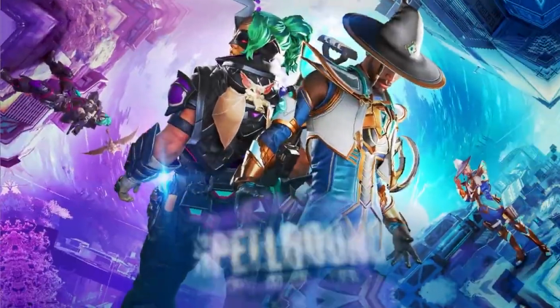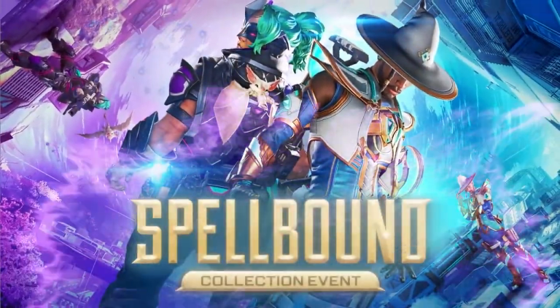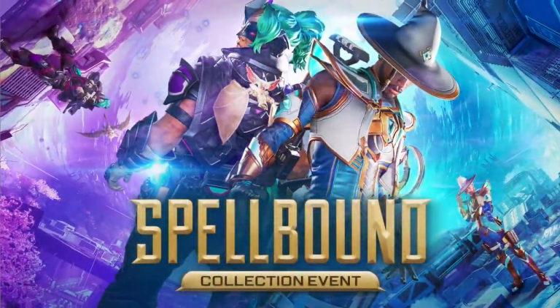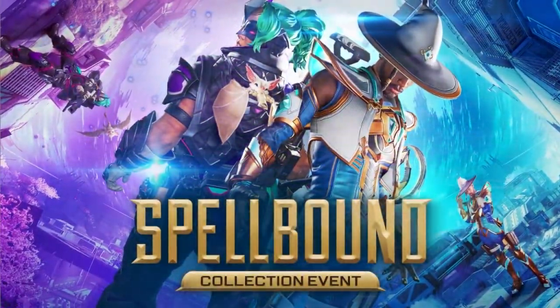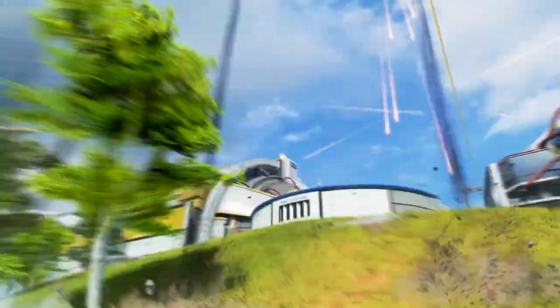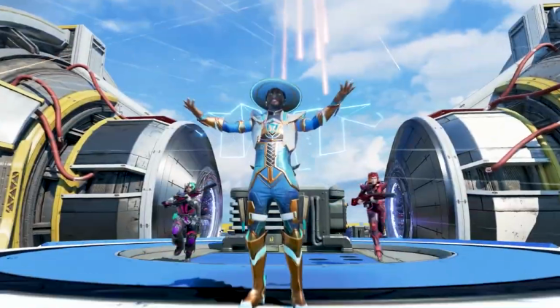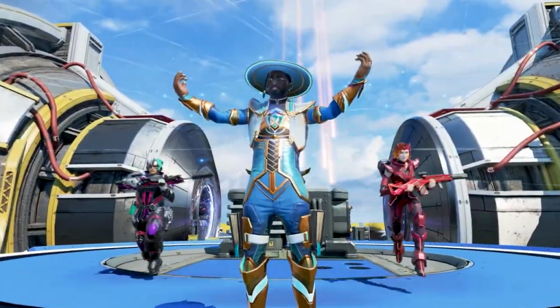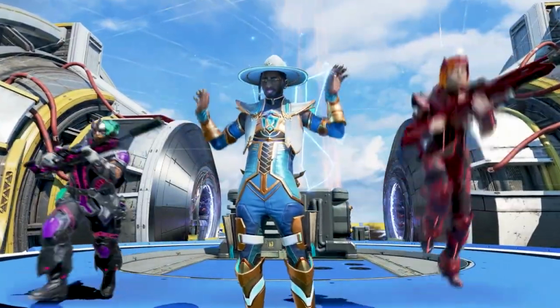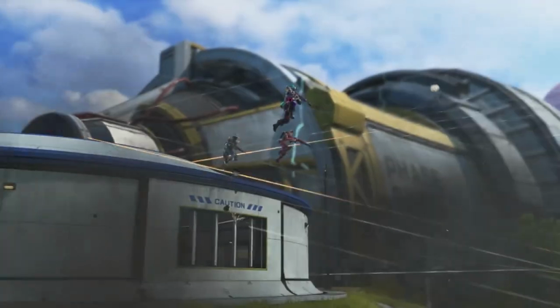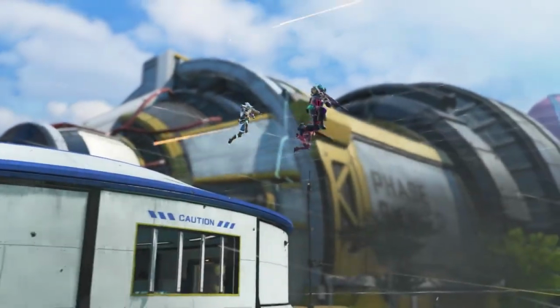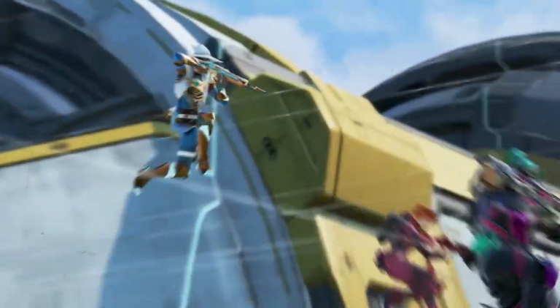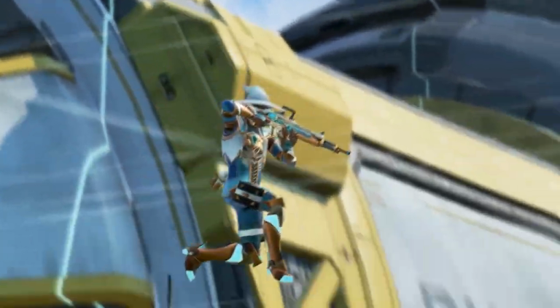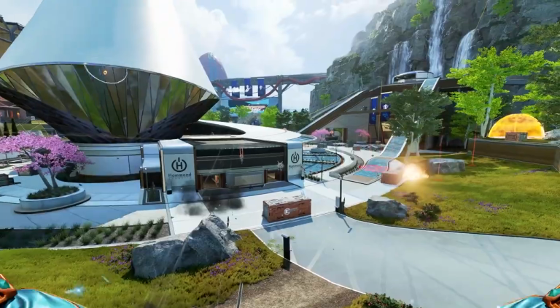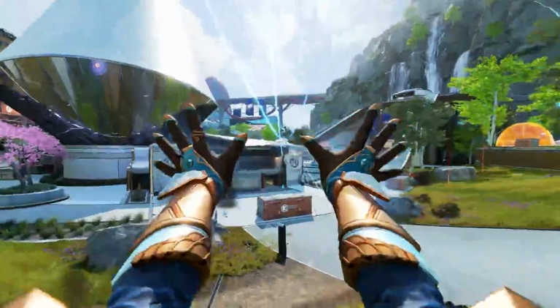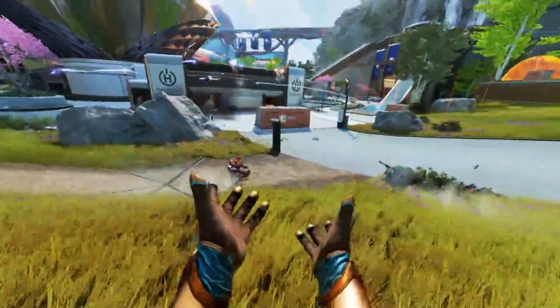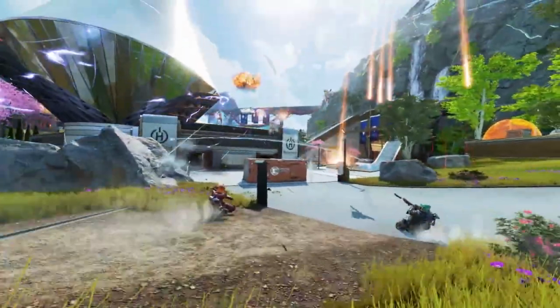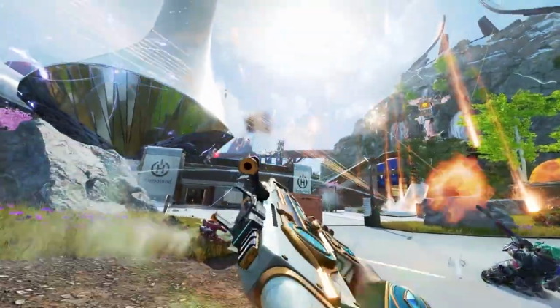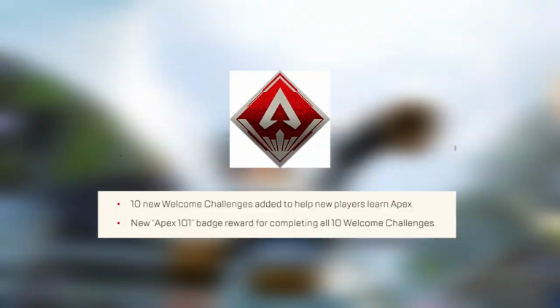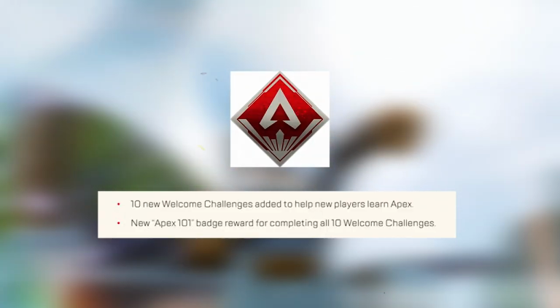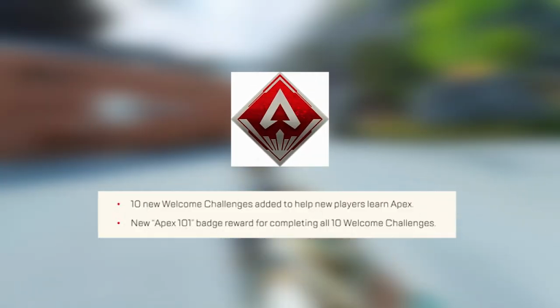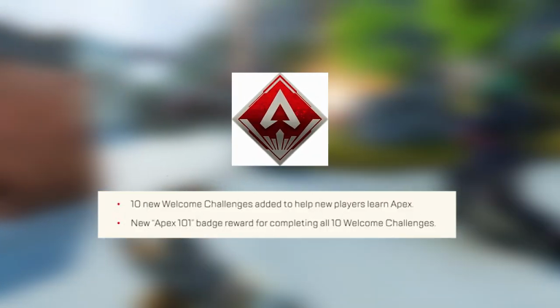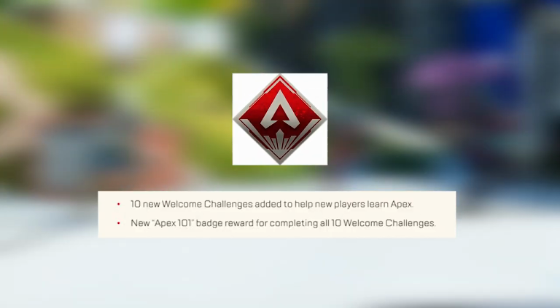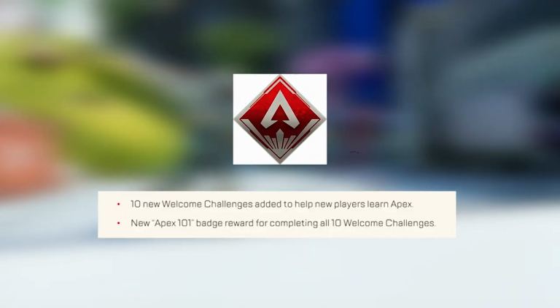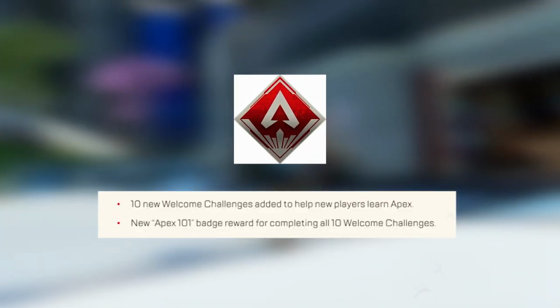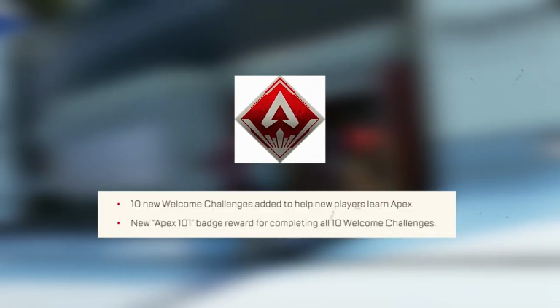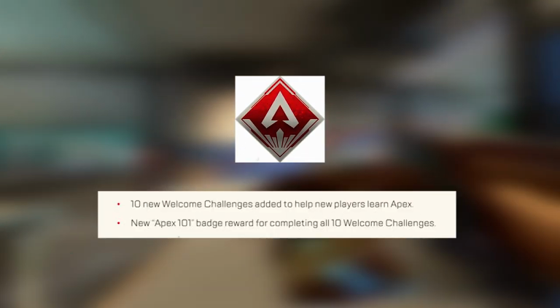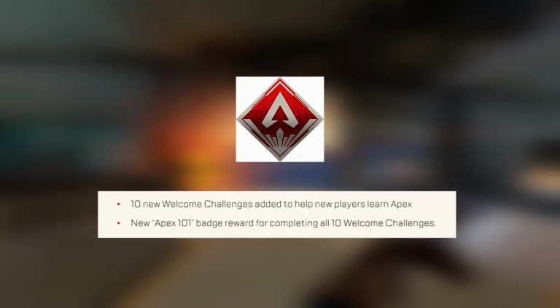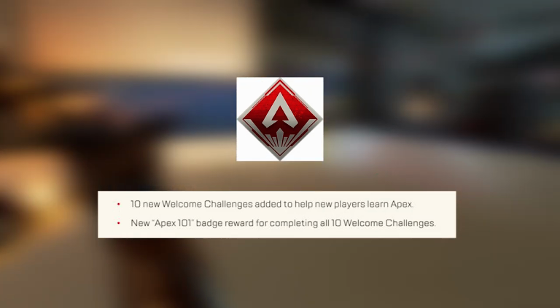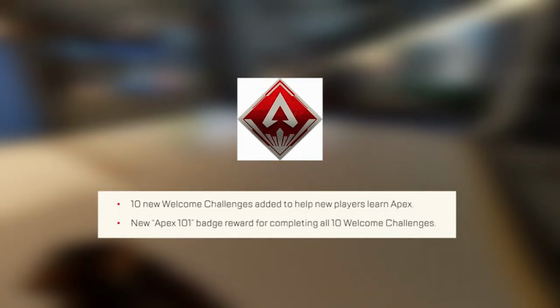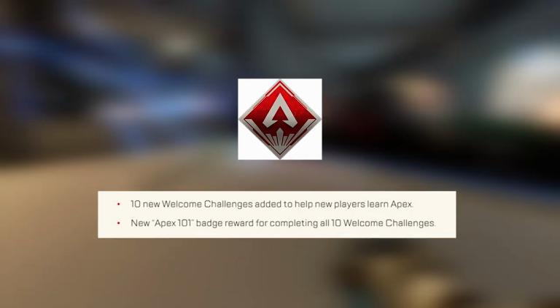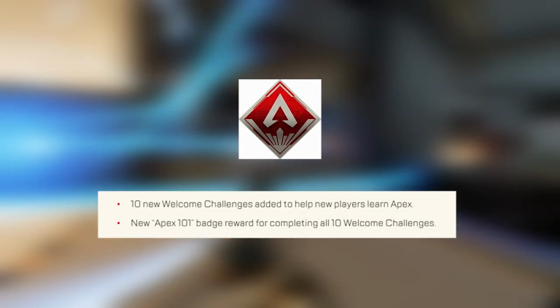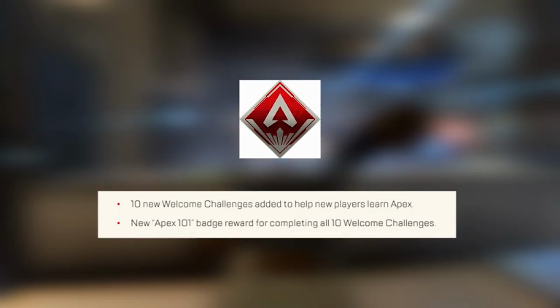Here are all the bug fixes coming to Apex Legends tomorrow in the Spellbound Collection Event Update. To help new players get started, Respawn has added 10 Welcome Challenges with a new Apex 101 Badge reward for completing all of them.